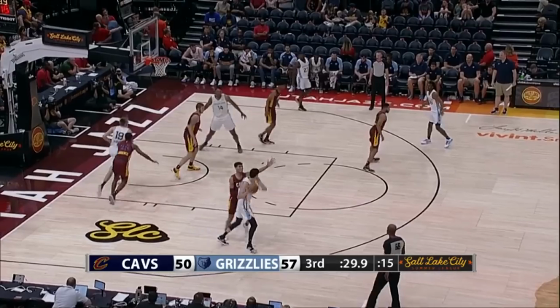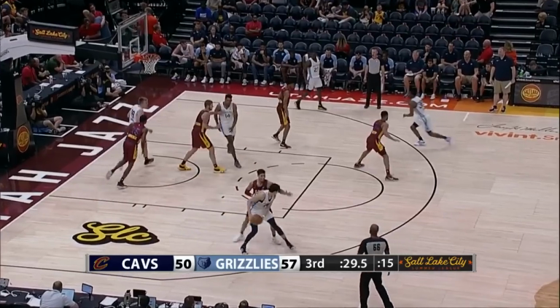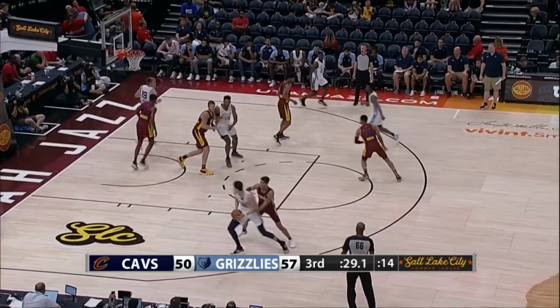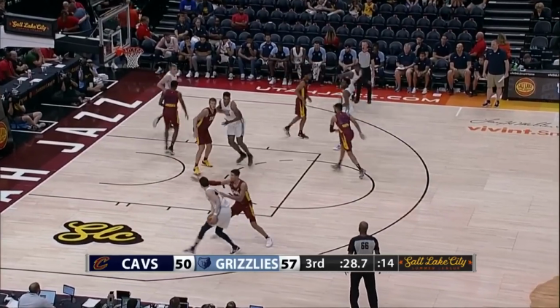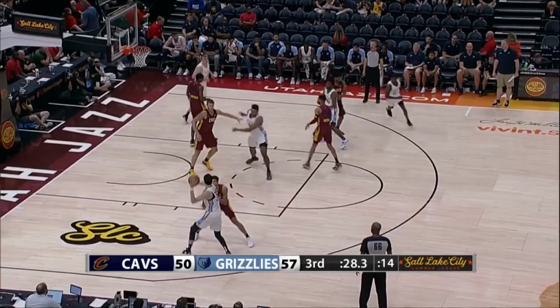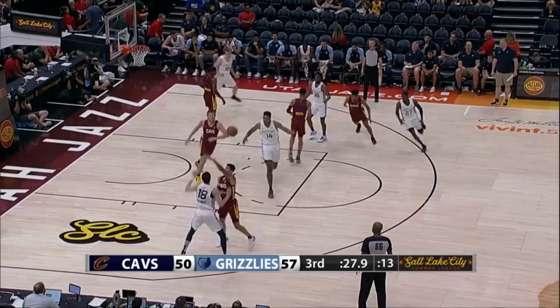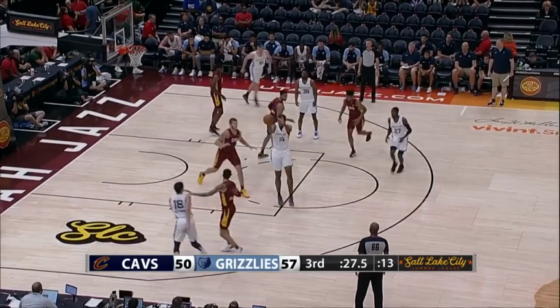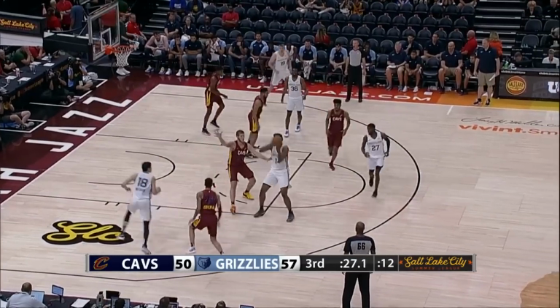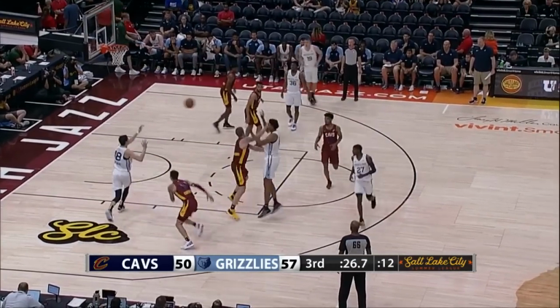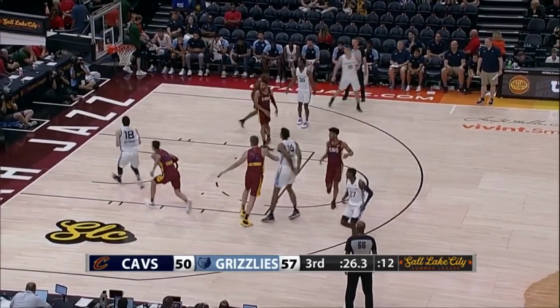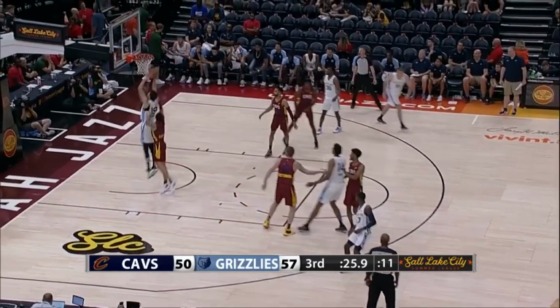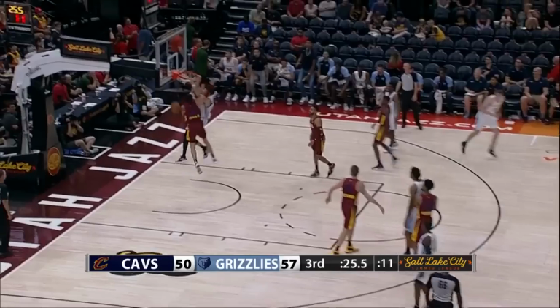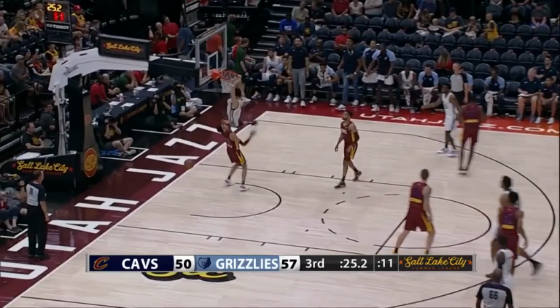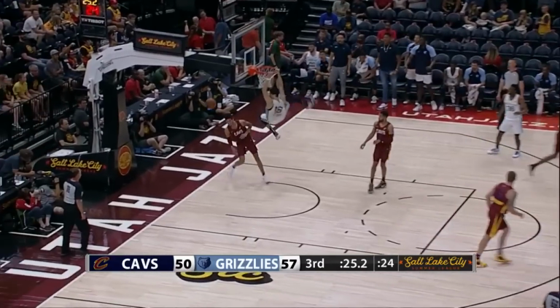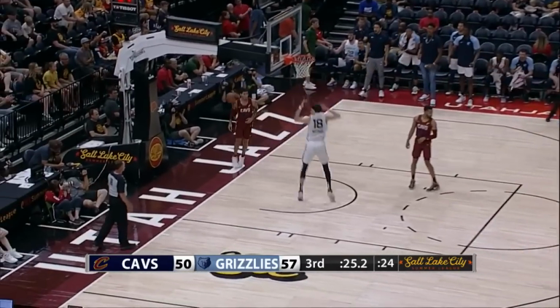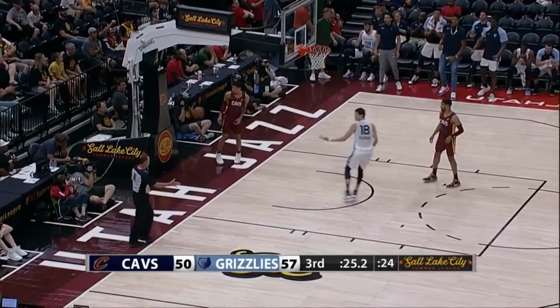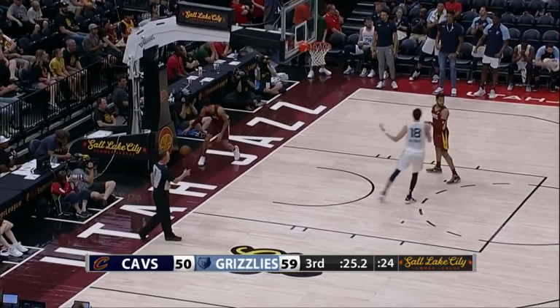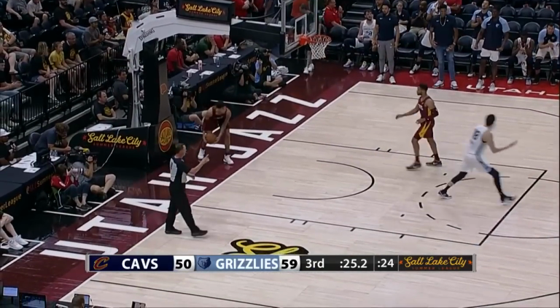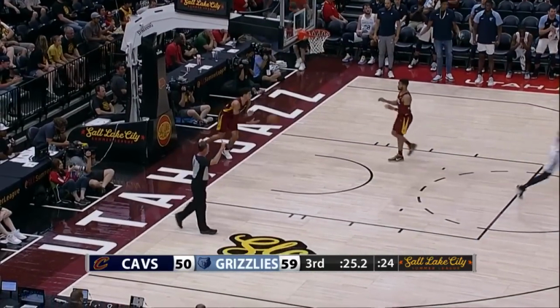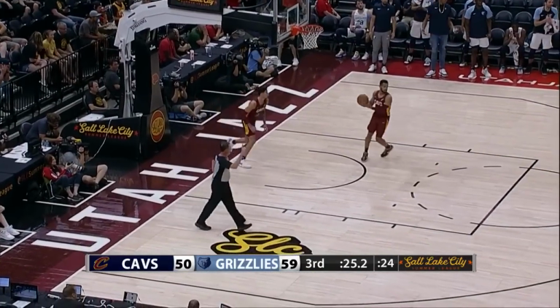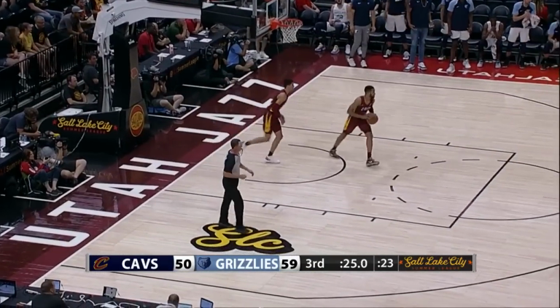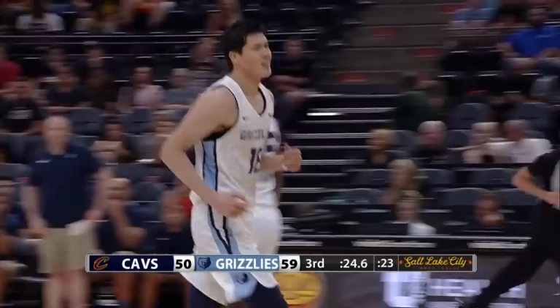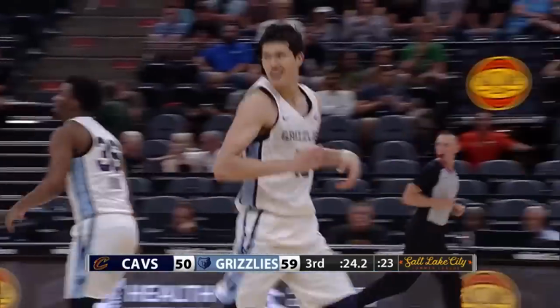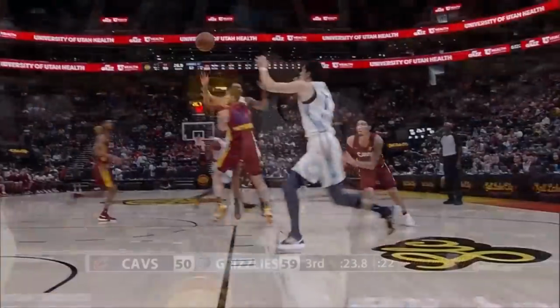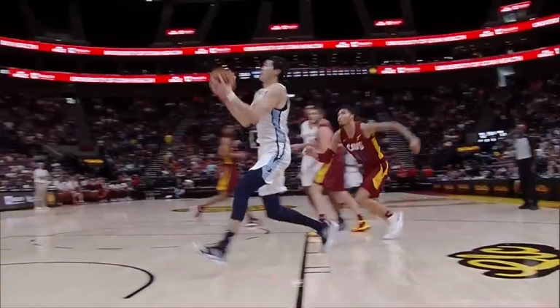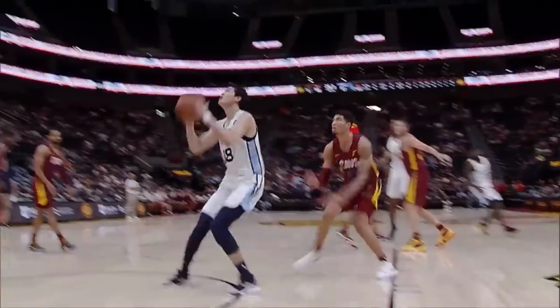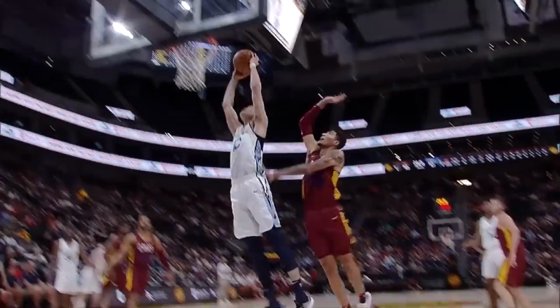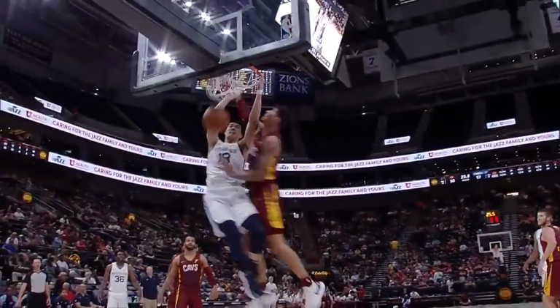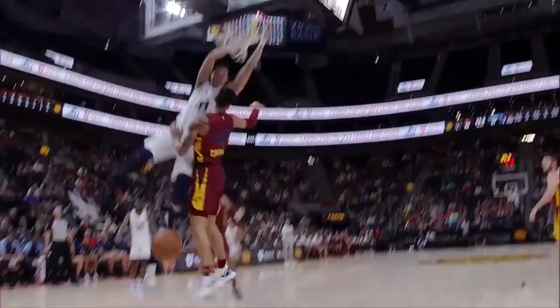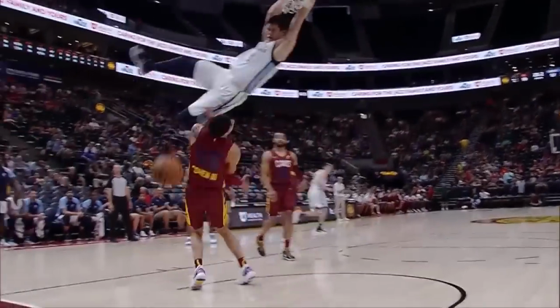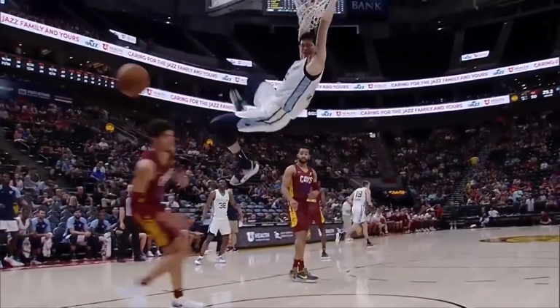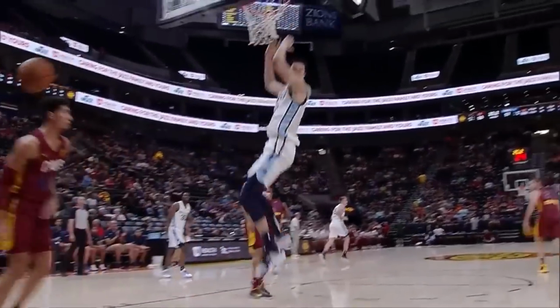Up against Cohen on him like a blanket, gives him up, gets it right back — beautiful give-and-go, what an oop! This is basketball IQ: give the ball, you go first.